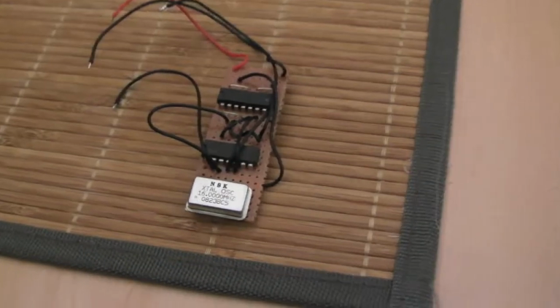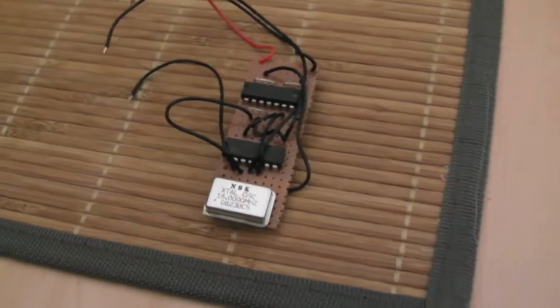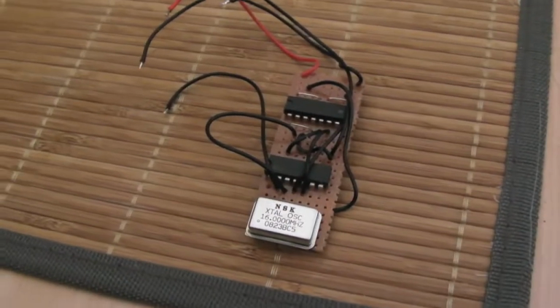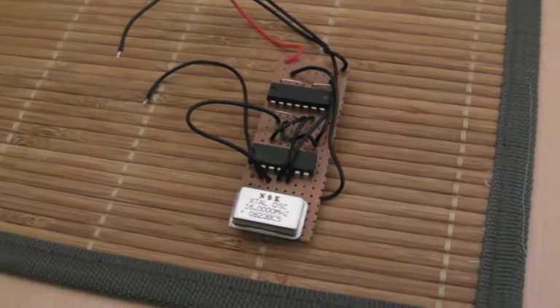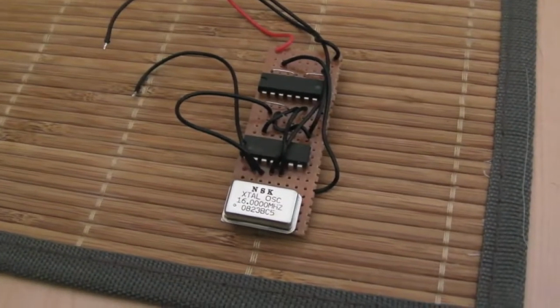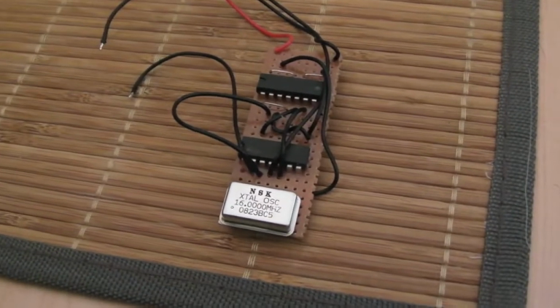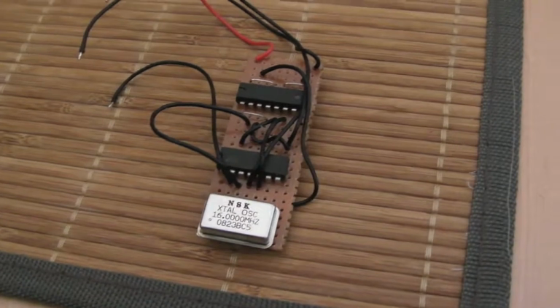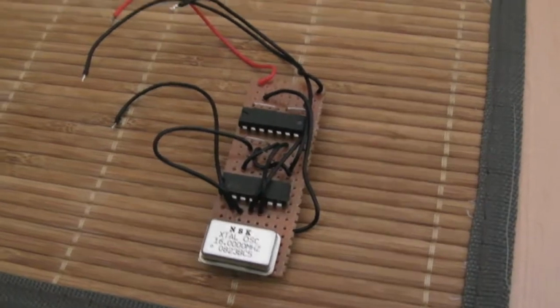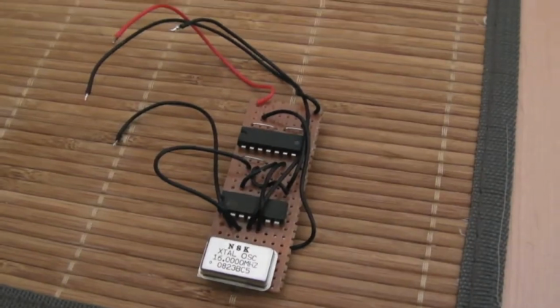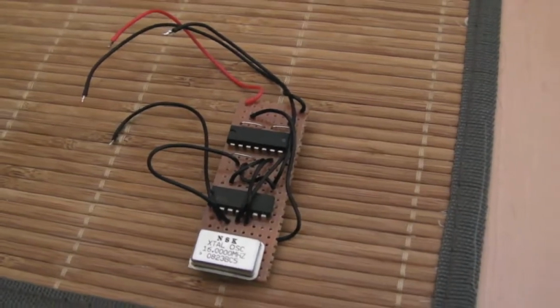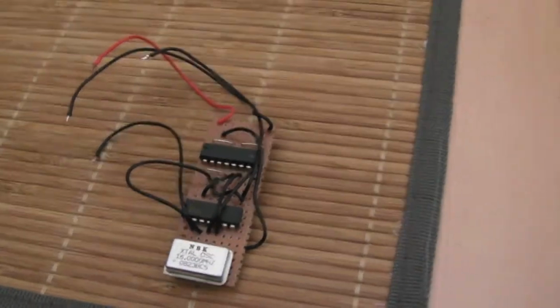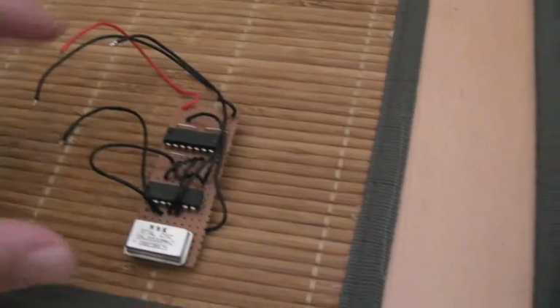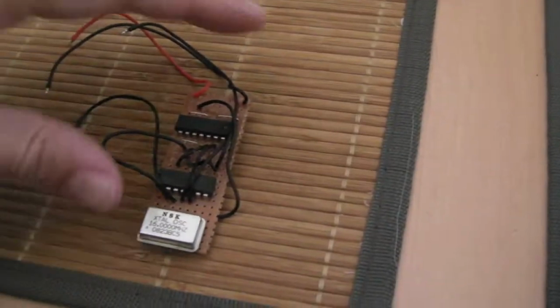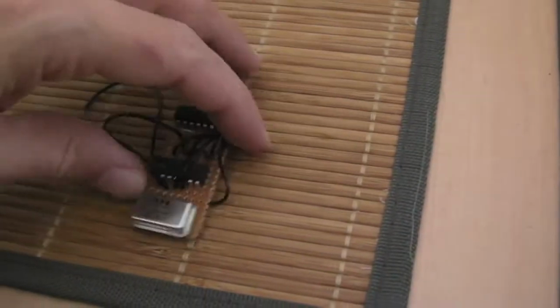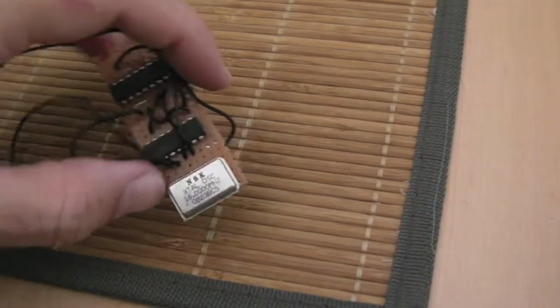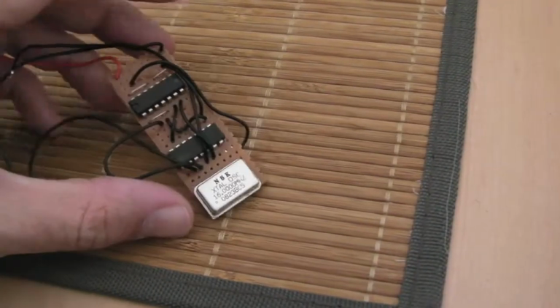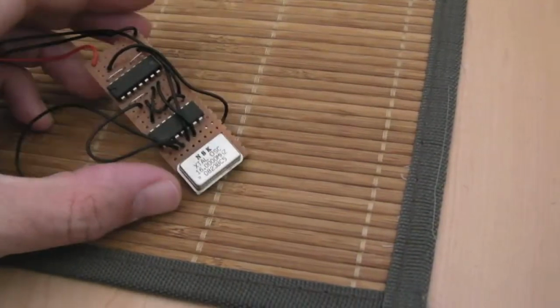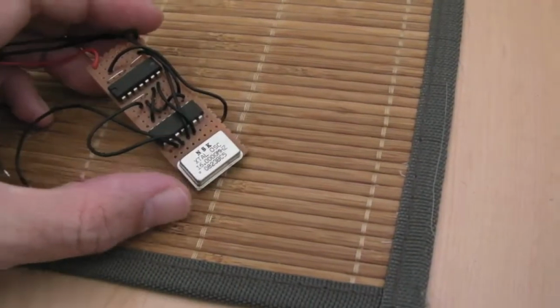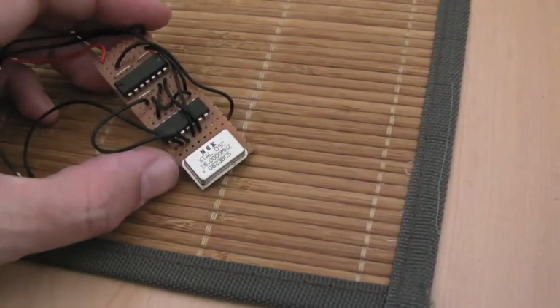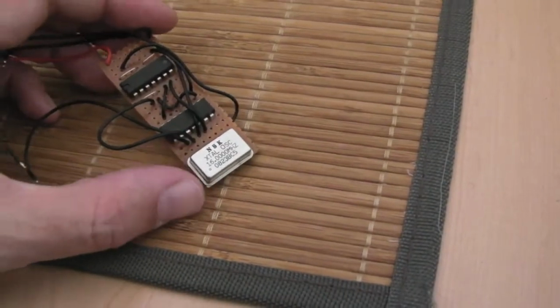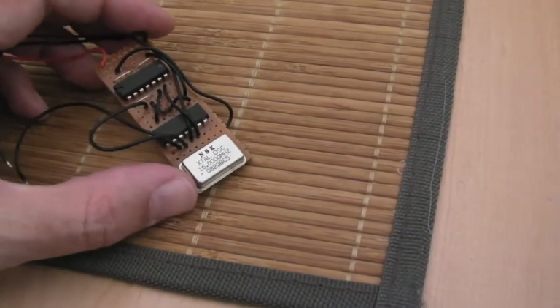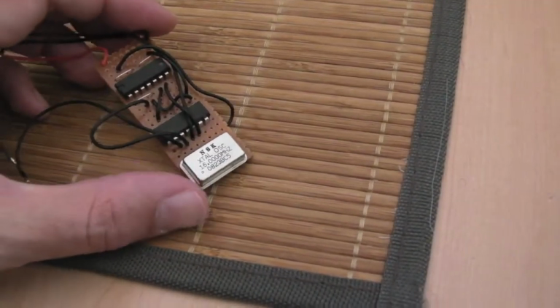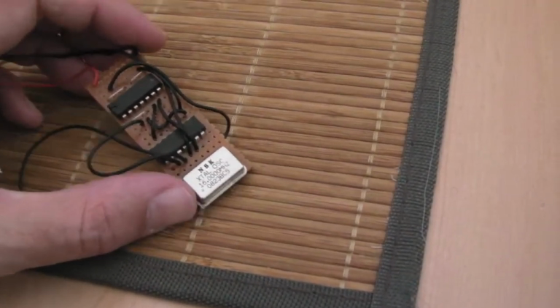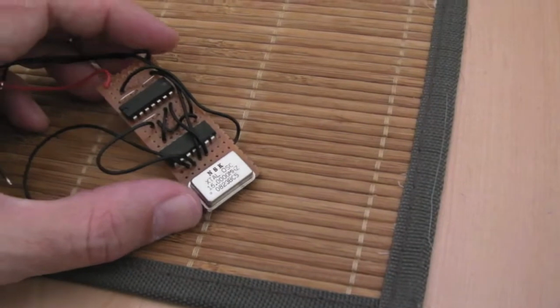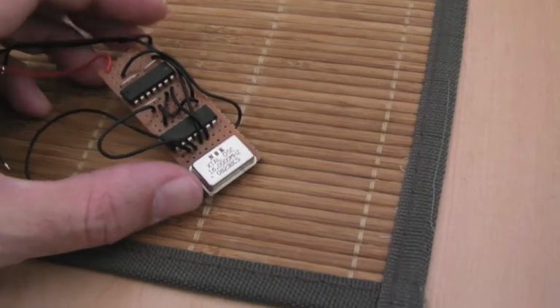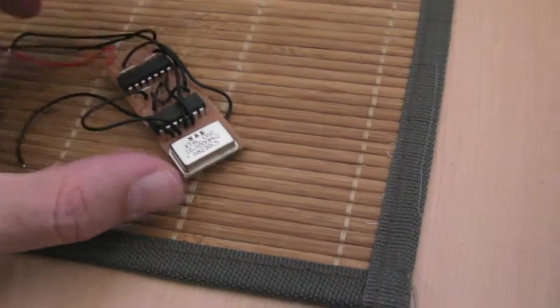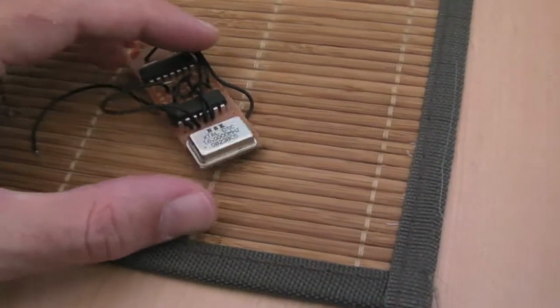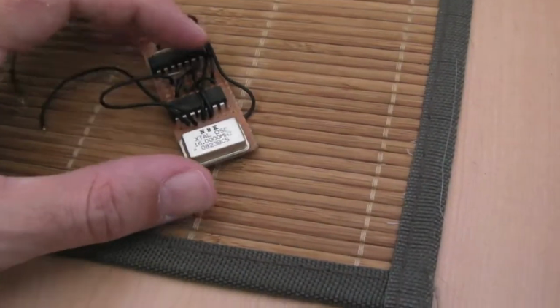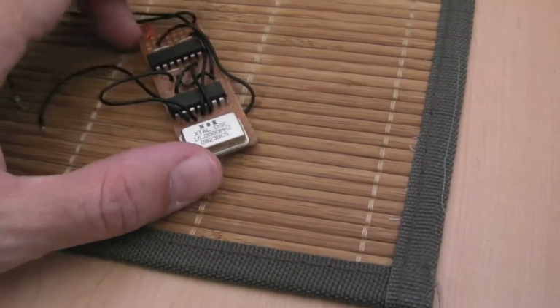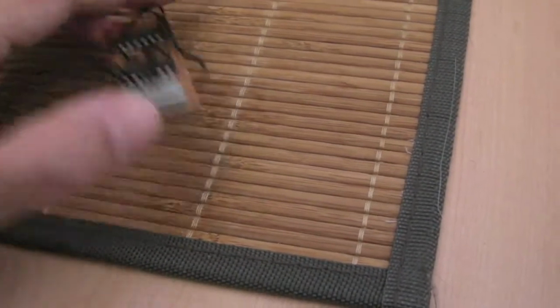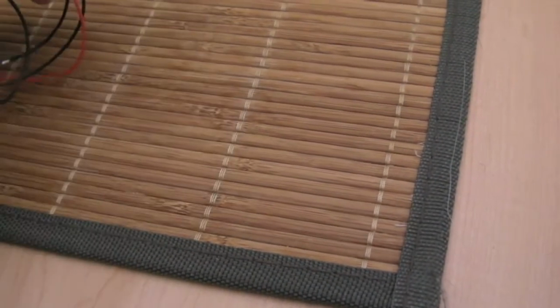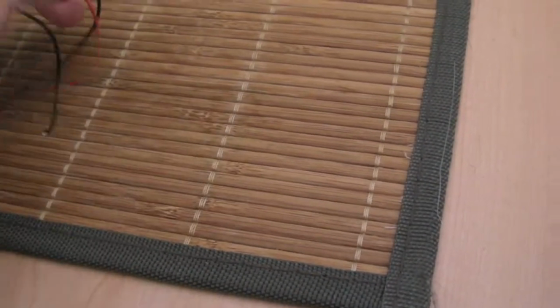Gadget UK here again. Just a quick update on a couple of my projects. I got the STFM 16MHz clock update yesterday and the clock speed increased.